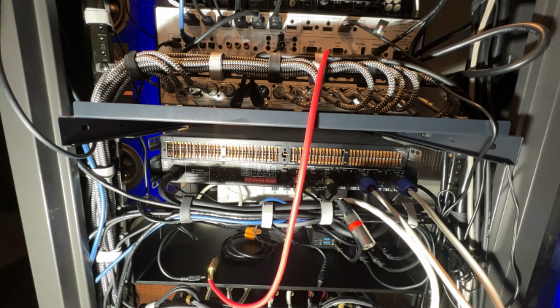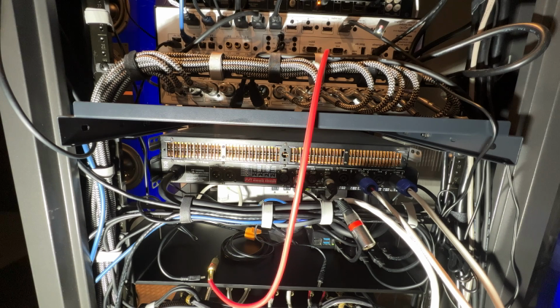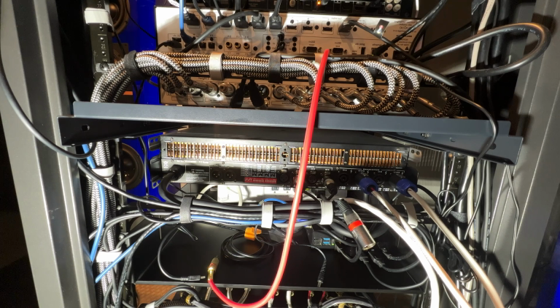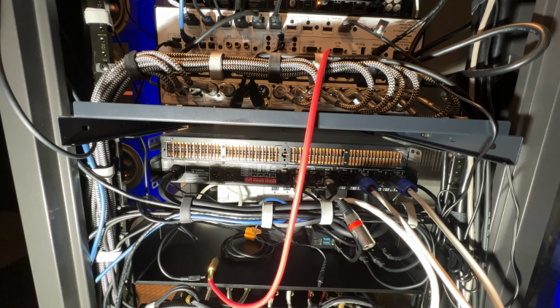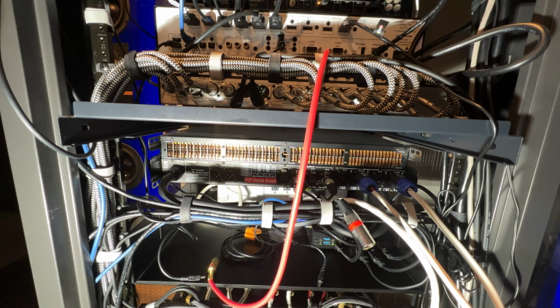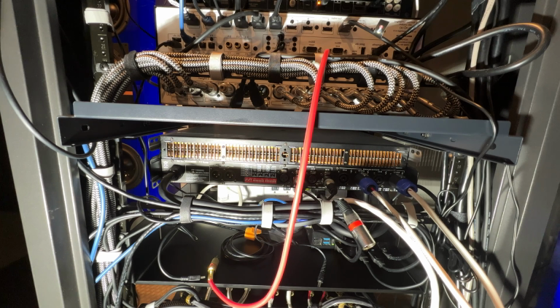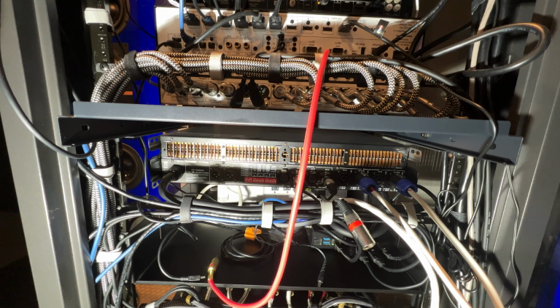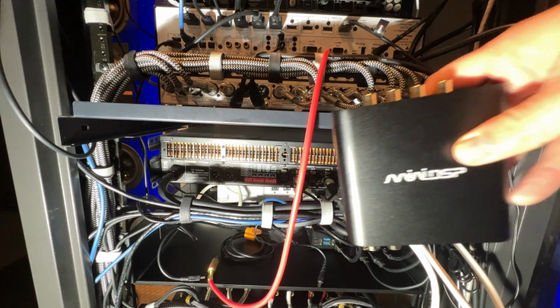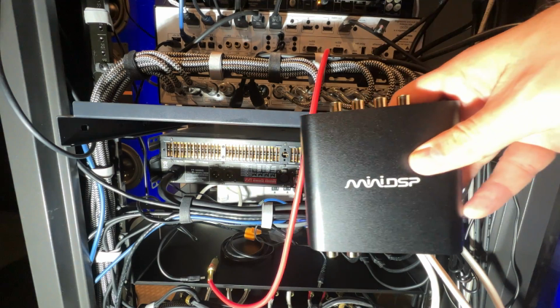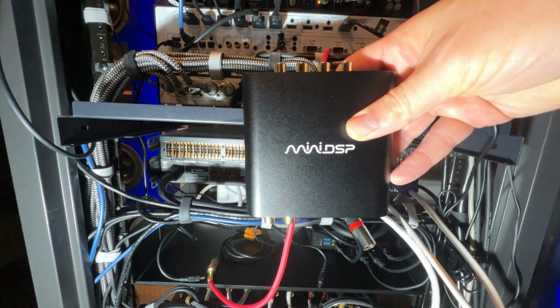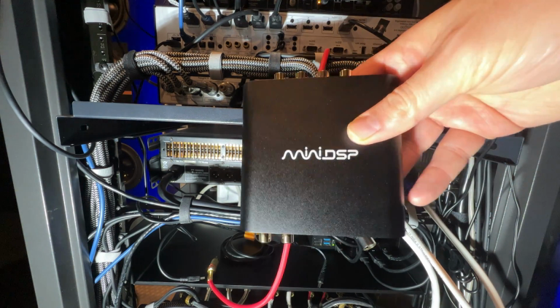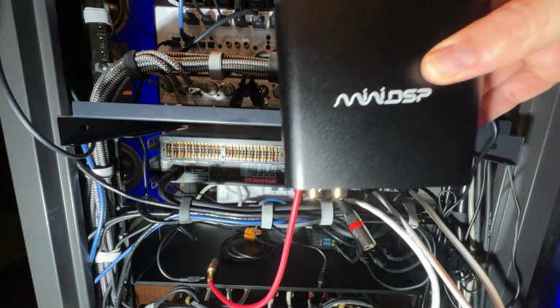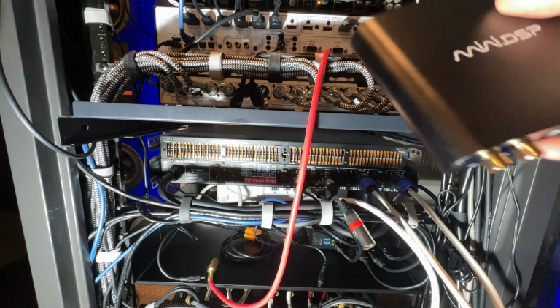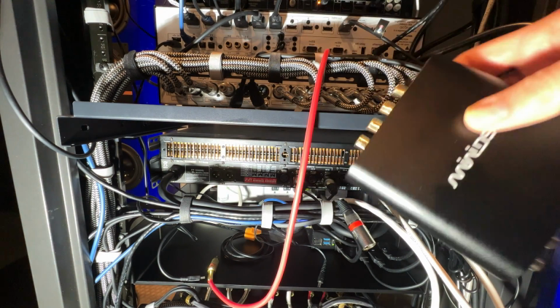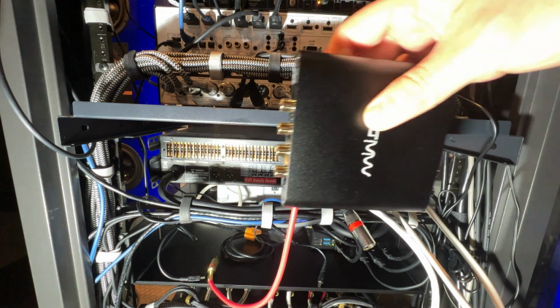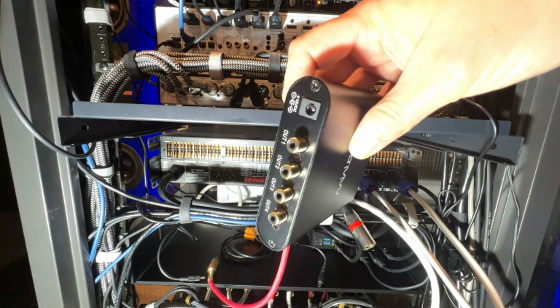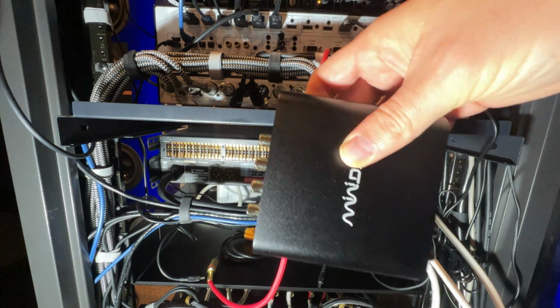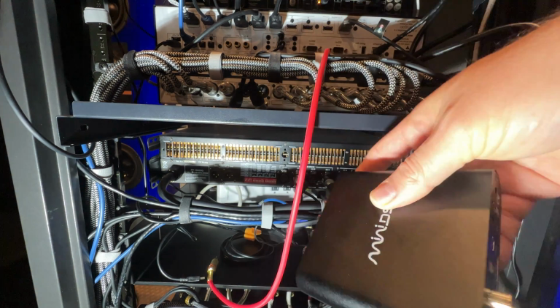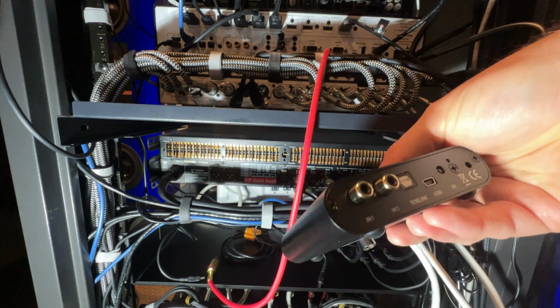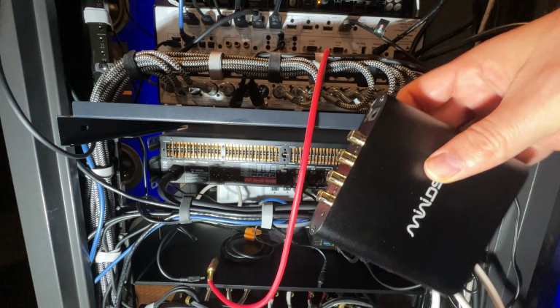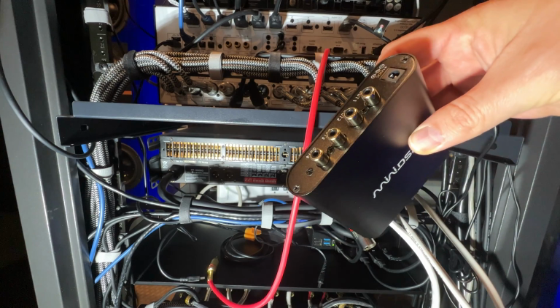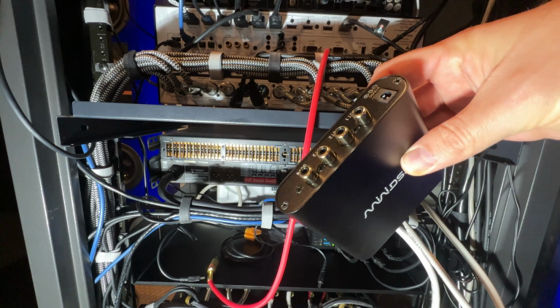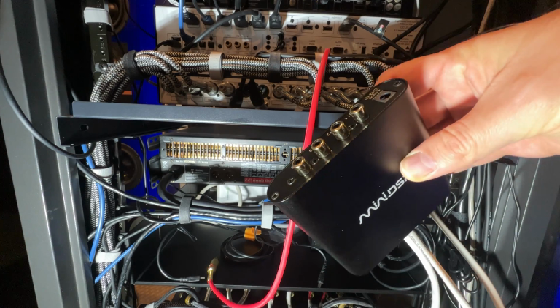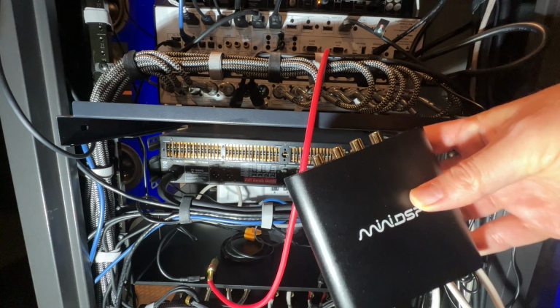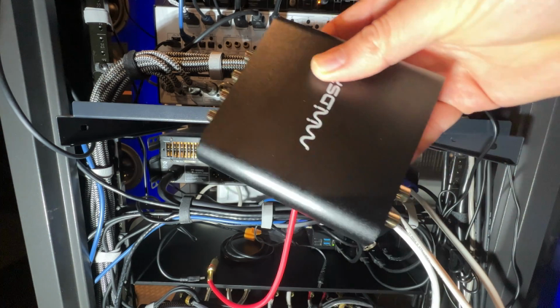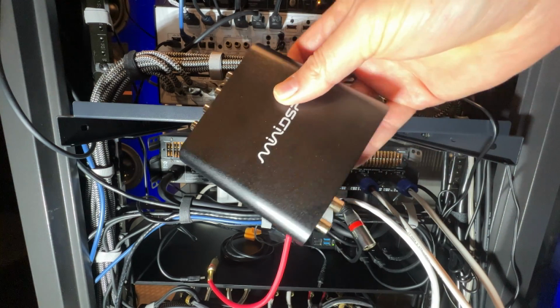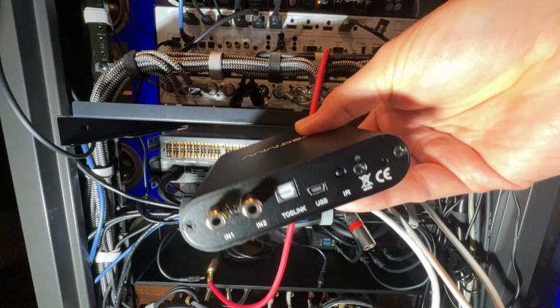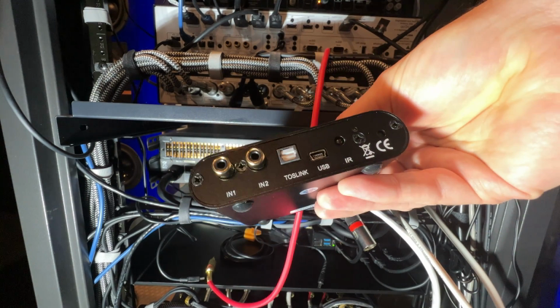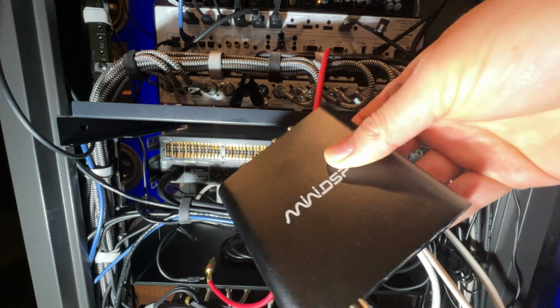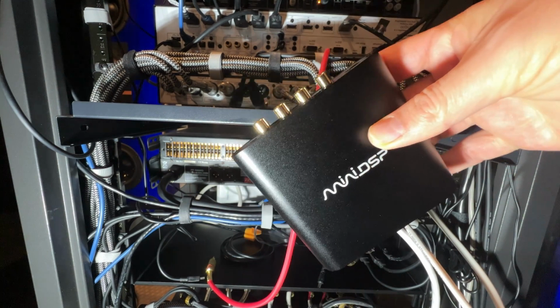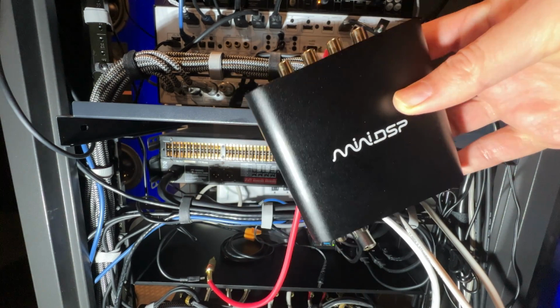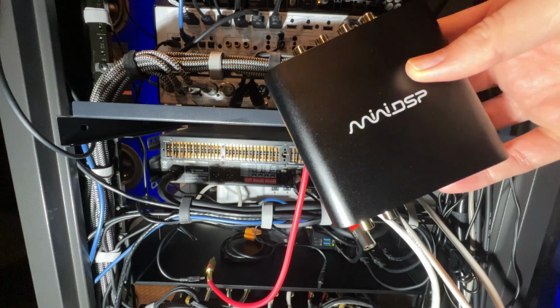Welcome back everybody. Today we're going to install the Mini DSP. This is a quick cabling tutorial to let you know how I have this set up, which could inform you on how you might want to install this into your system.